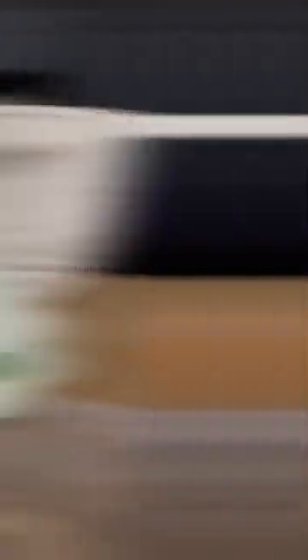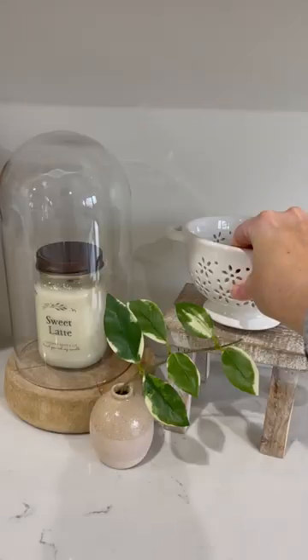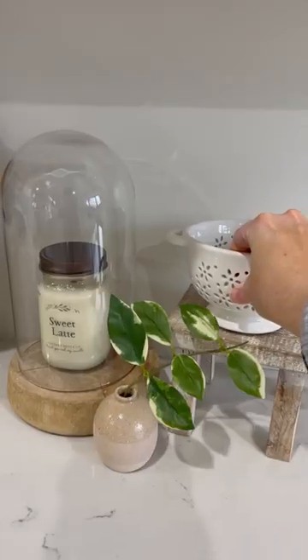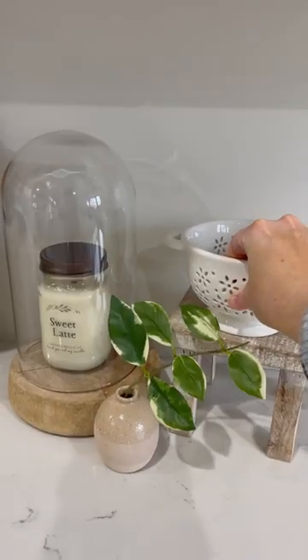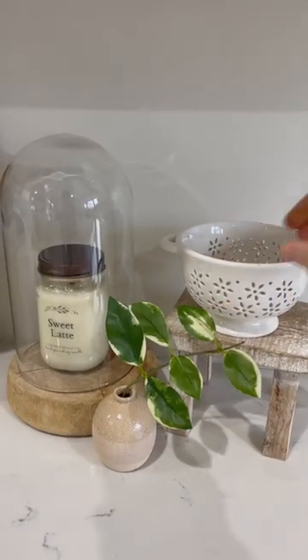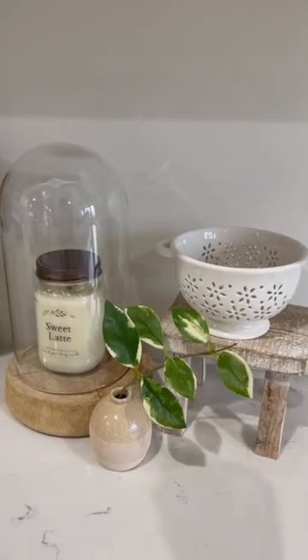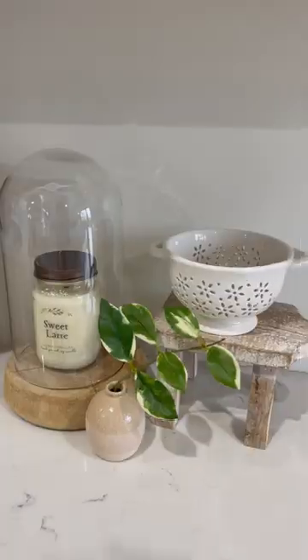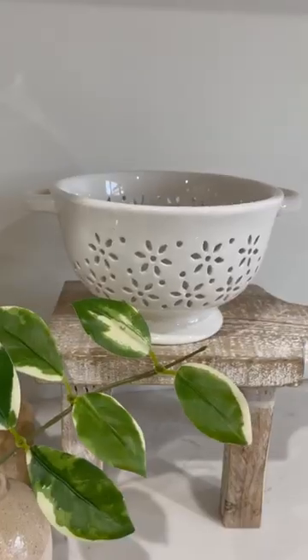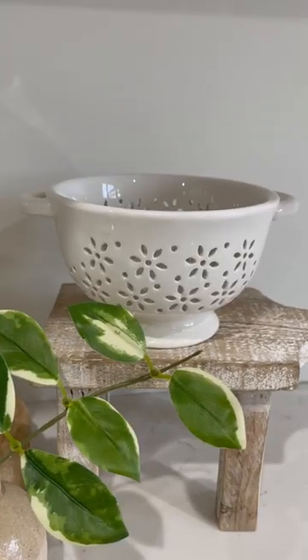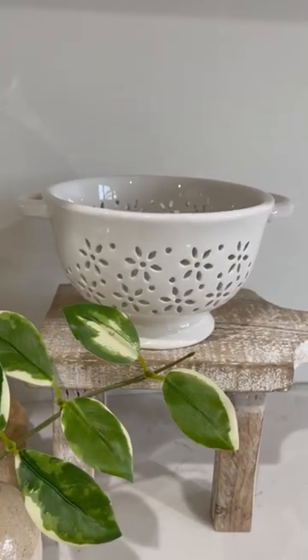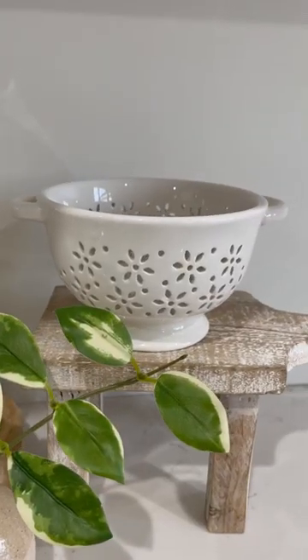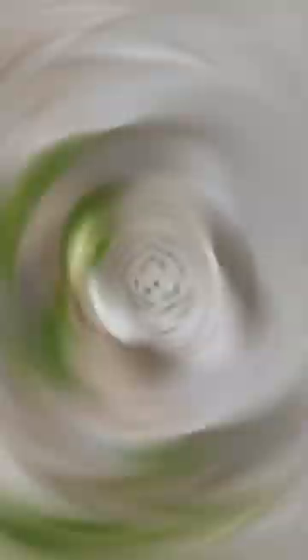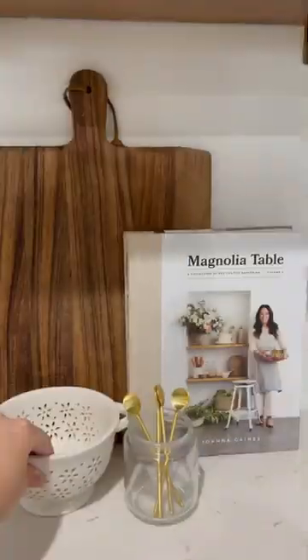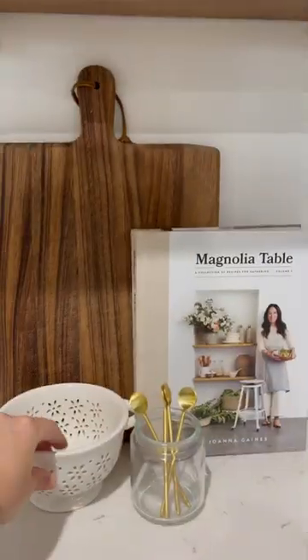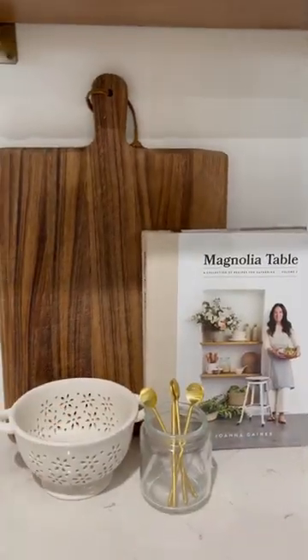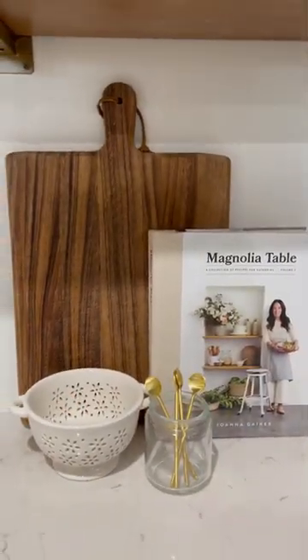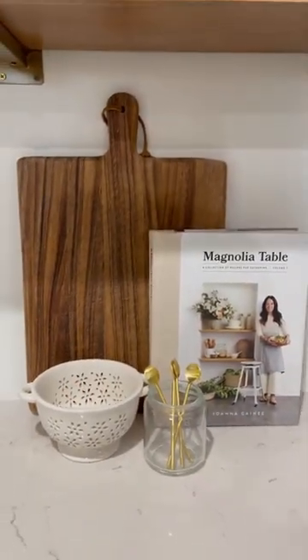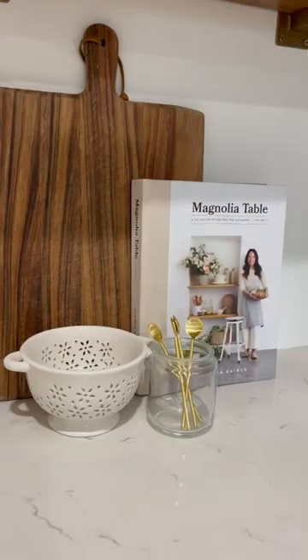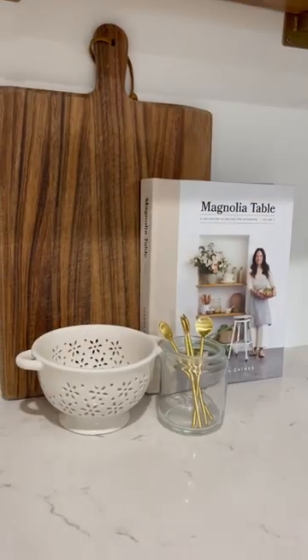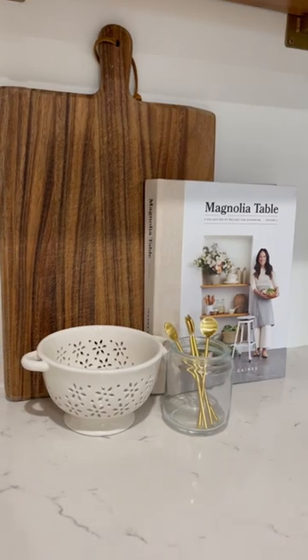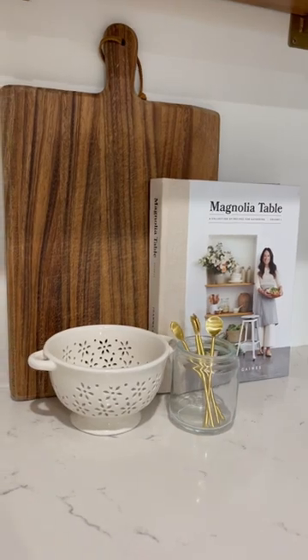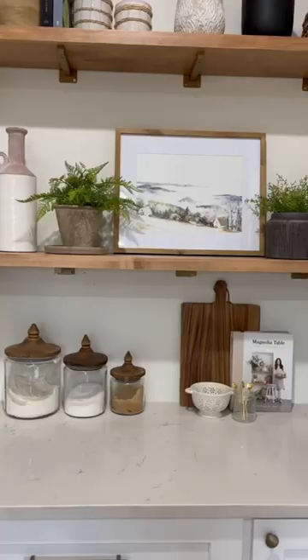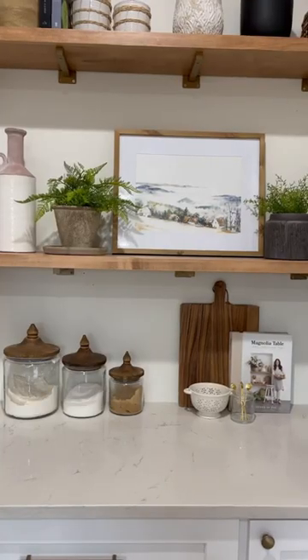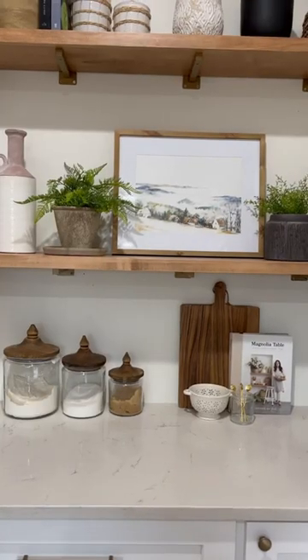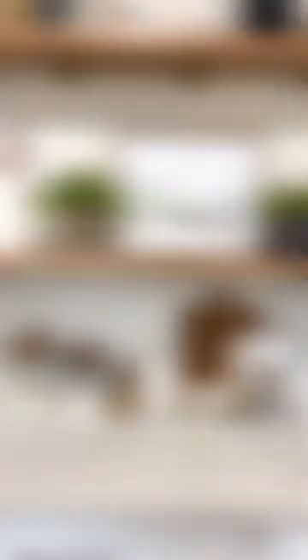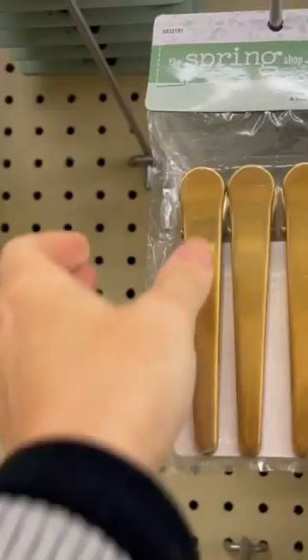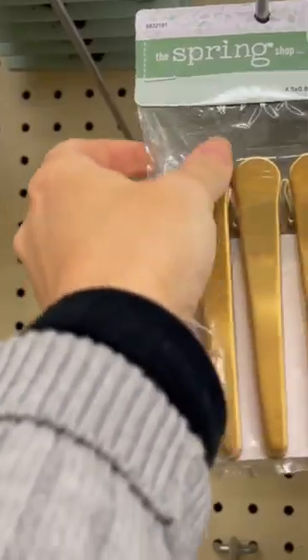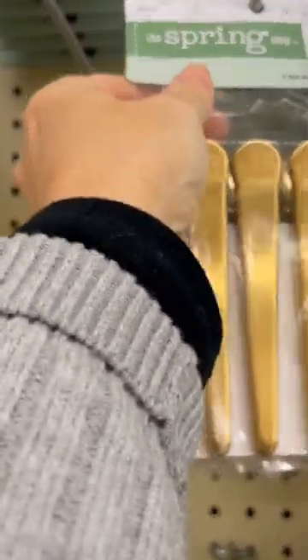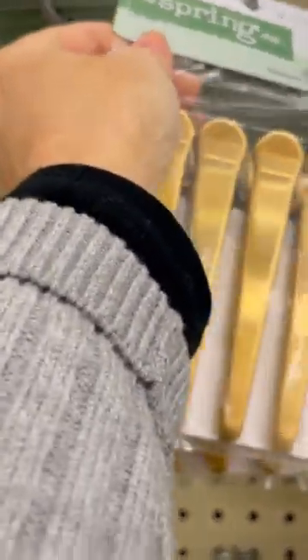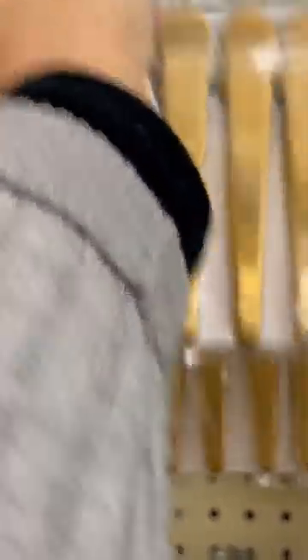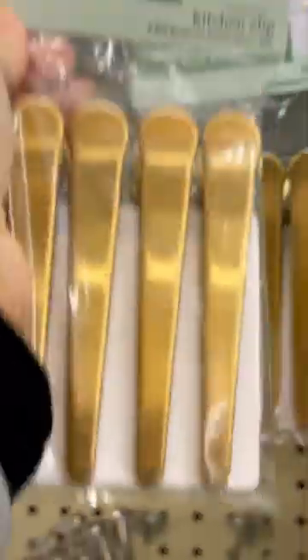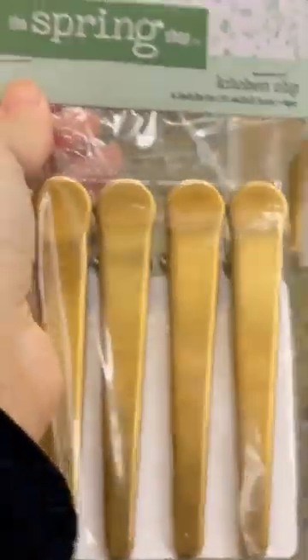It was $10.99 and 40% off. I first styled it on this little riser, and then I also set it next to a cookbook and cutting board — perfect for washing your berries in the morning.